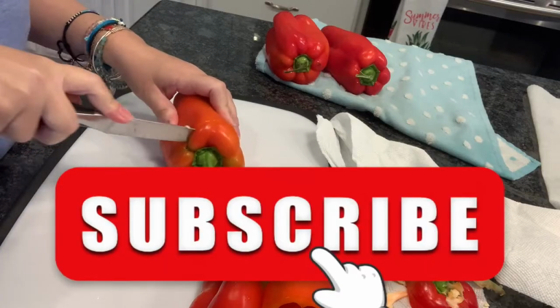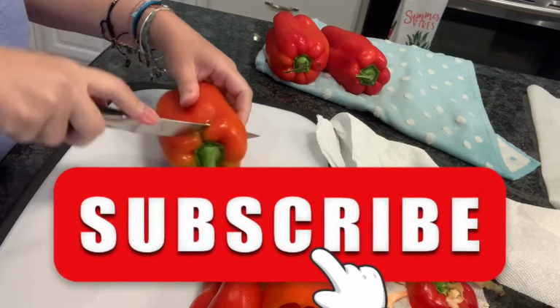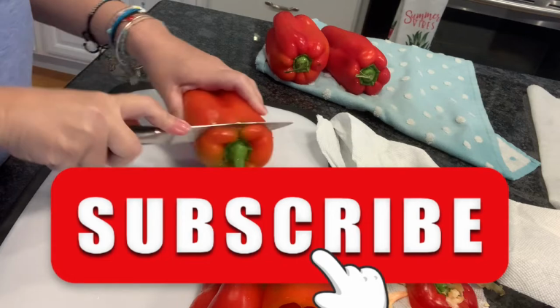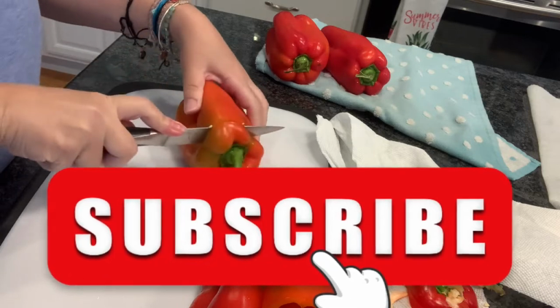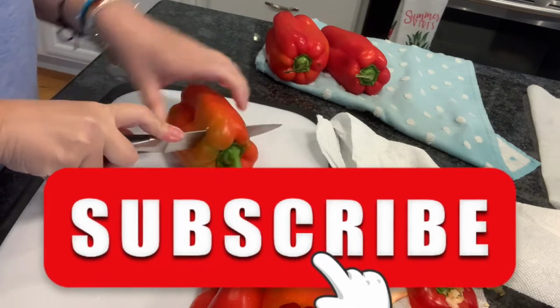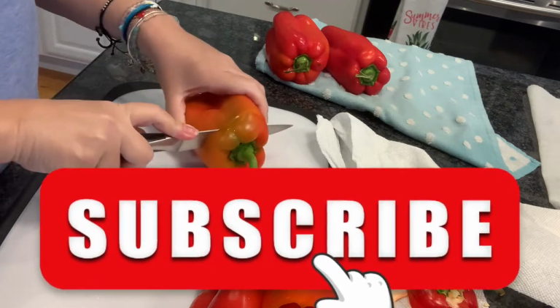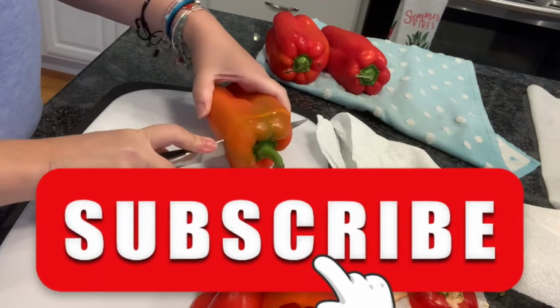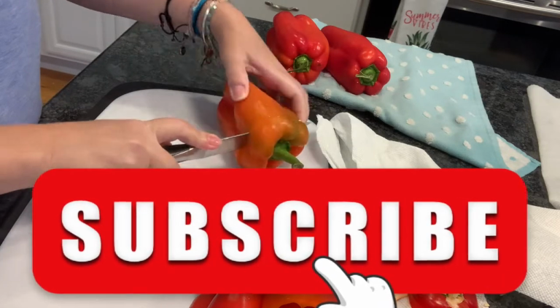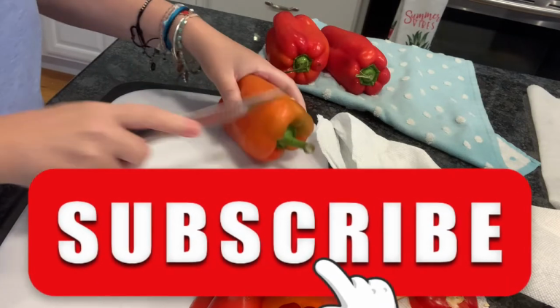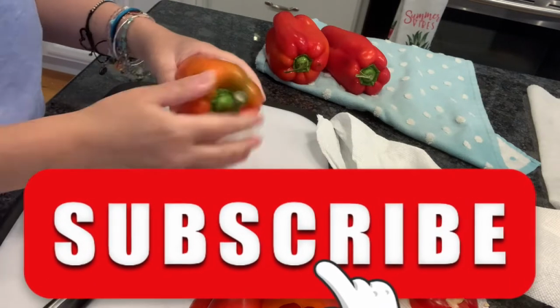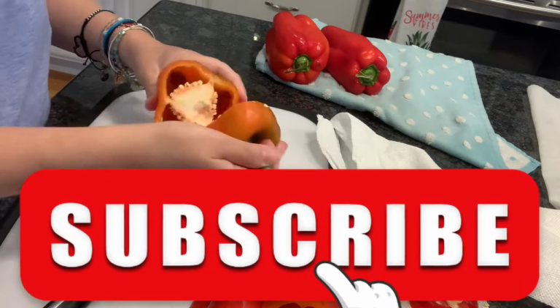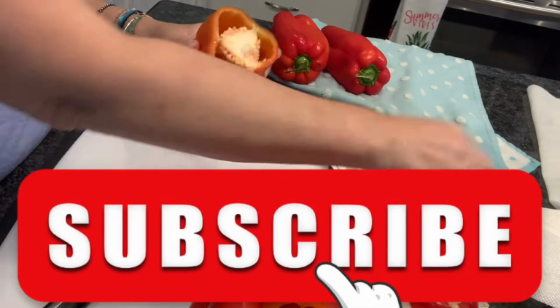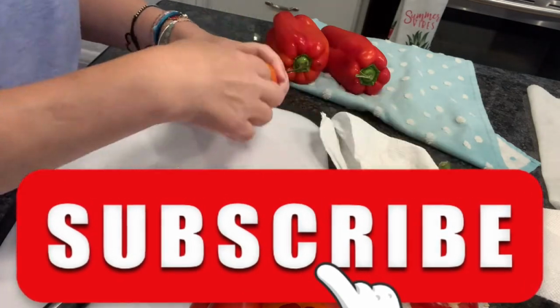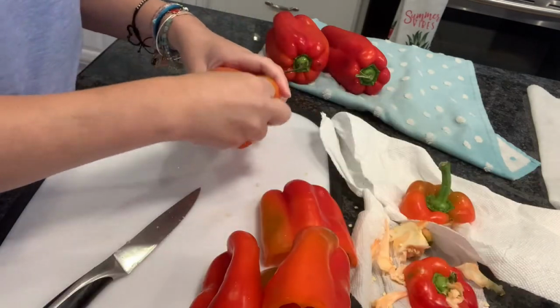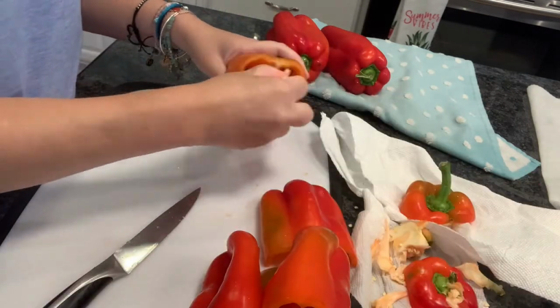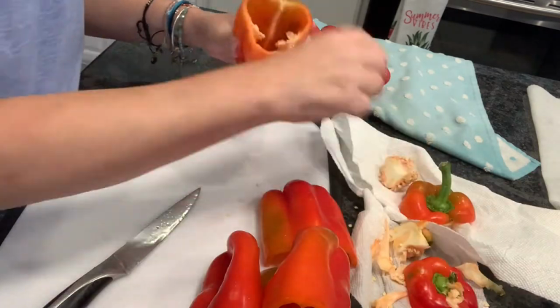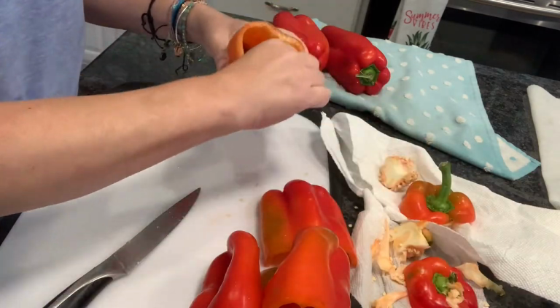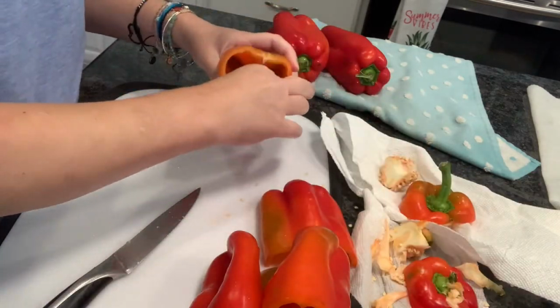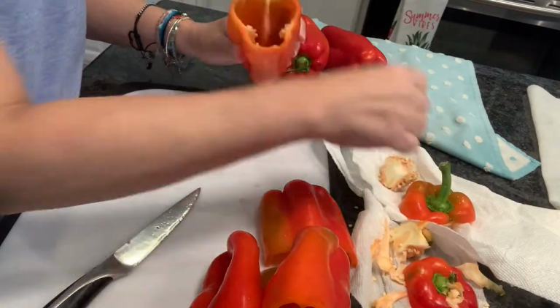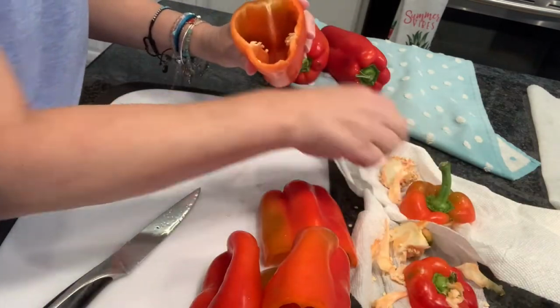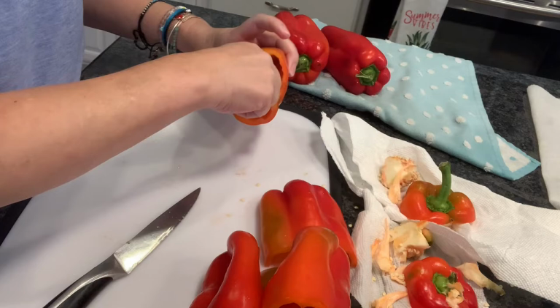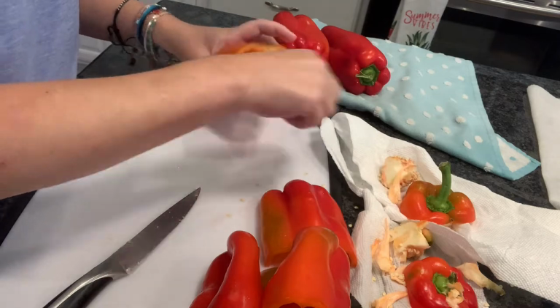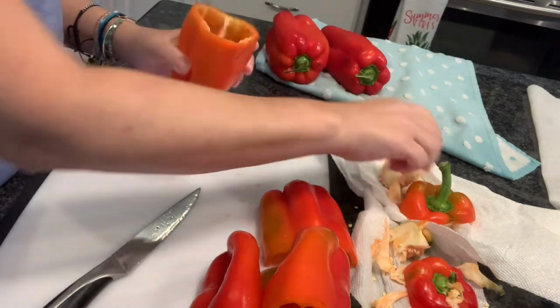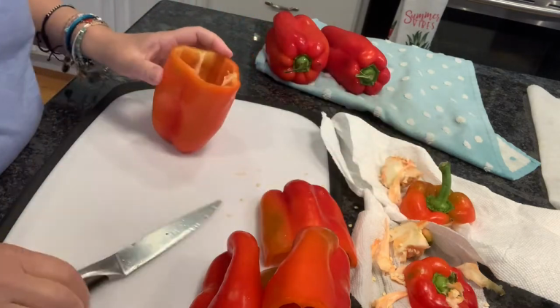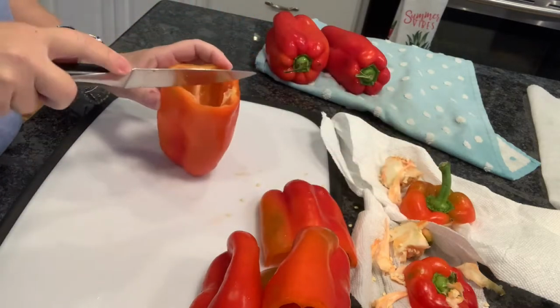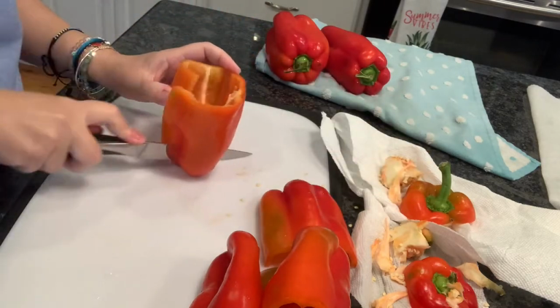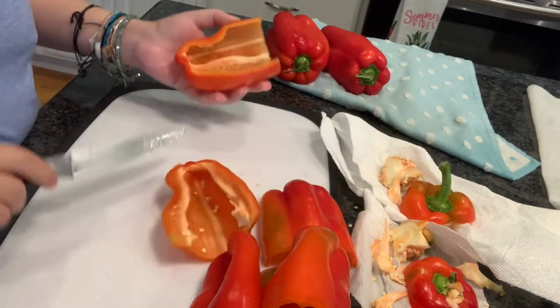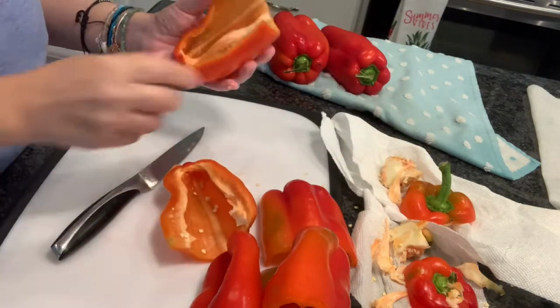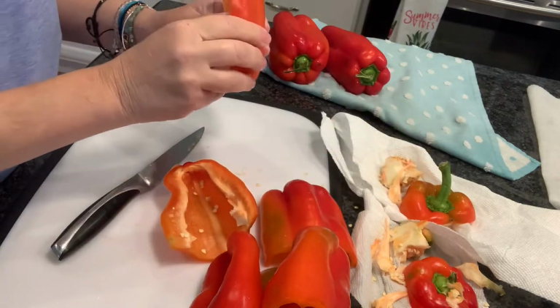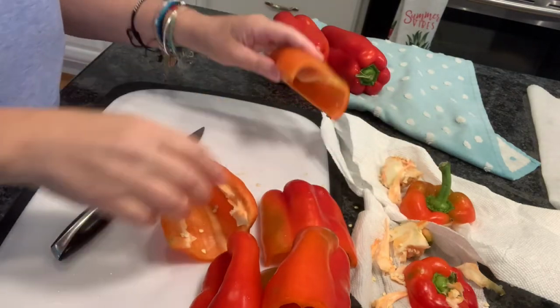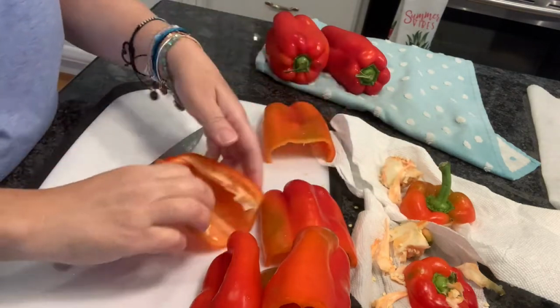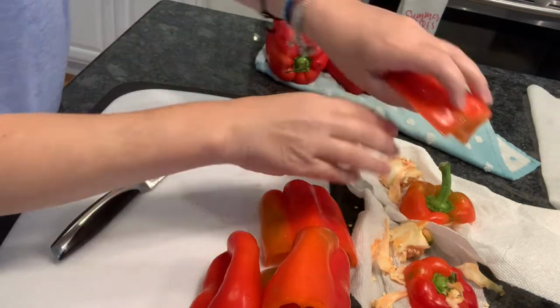Welcome, let's can some roasted peppers. Let's start by cutting up a lot of peppers. You want to core them, seed them, and cut them in half.